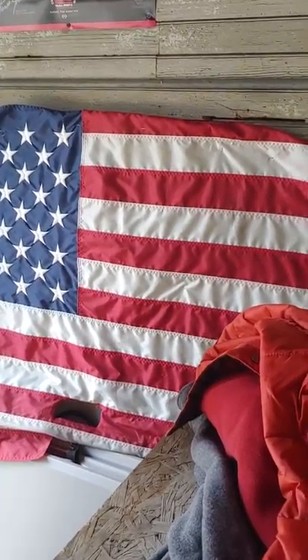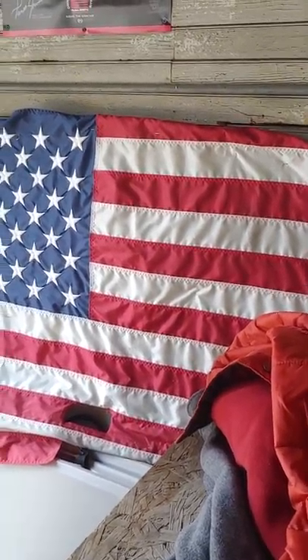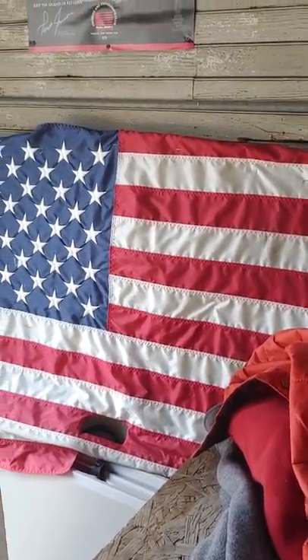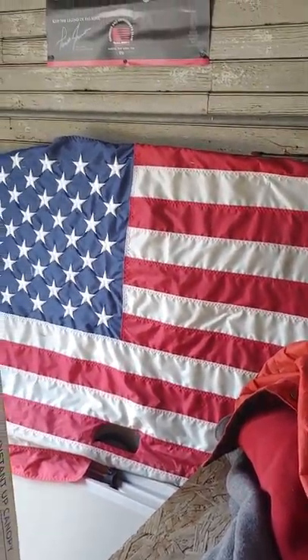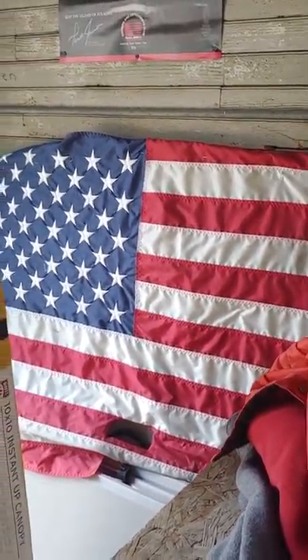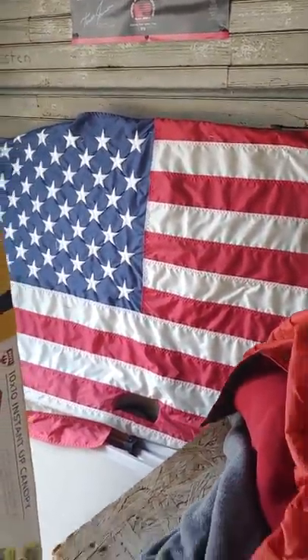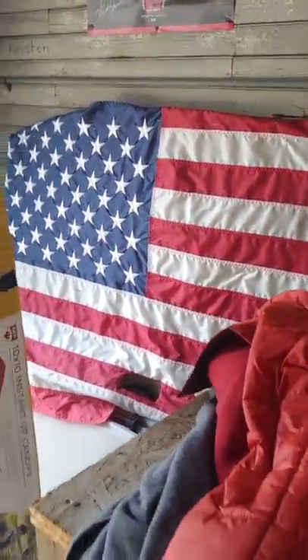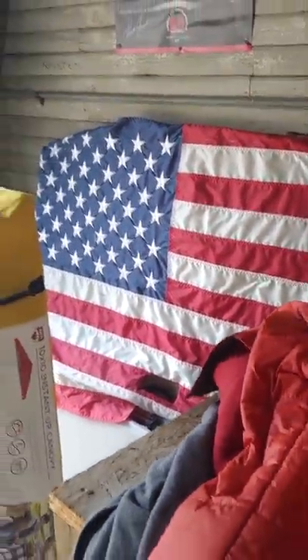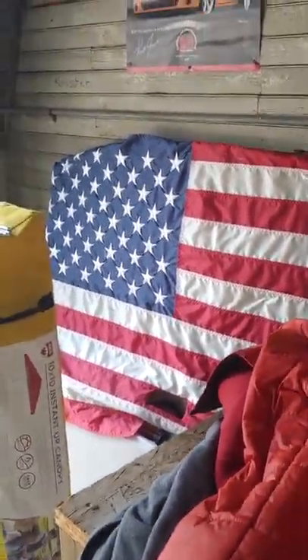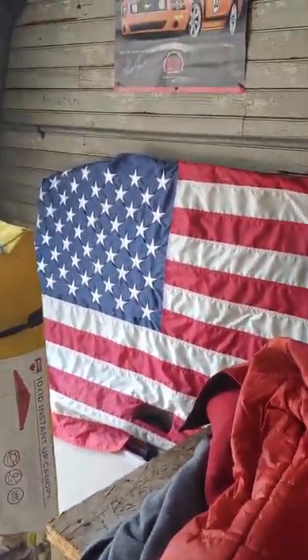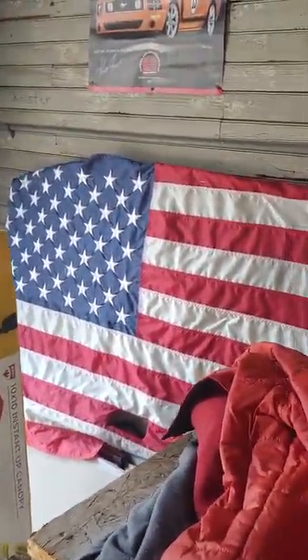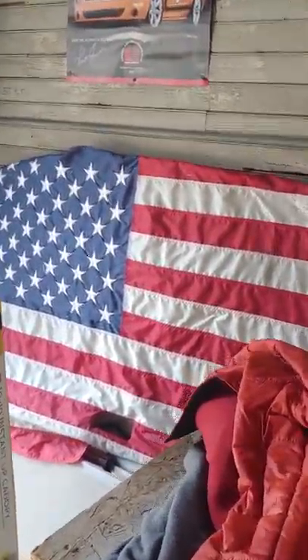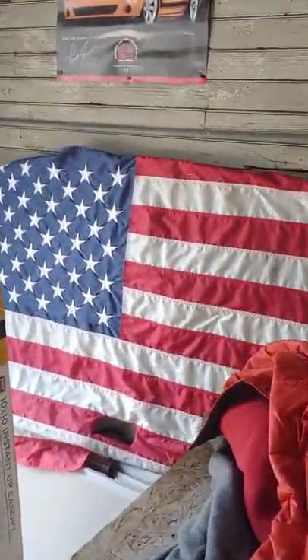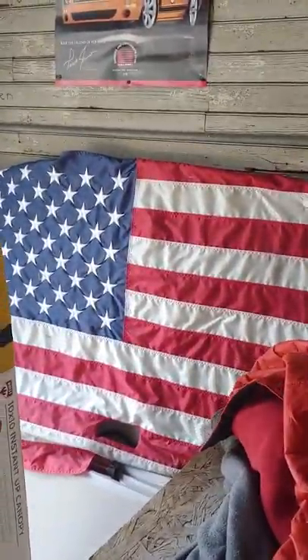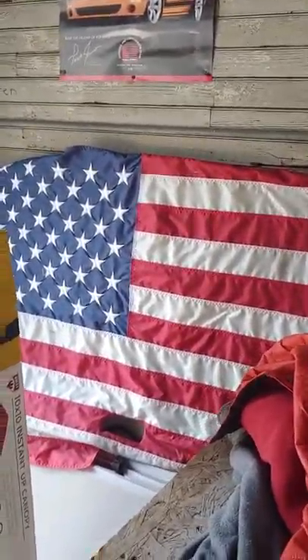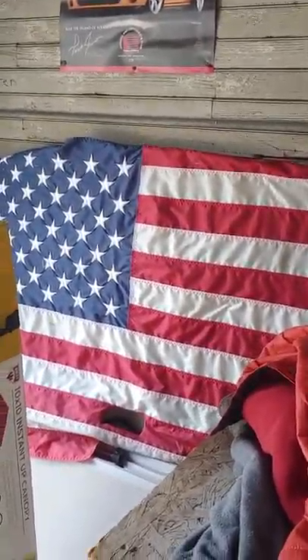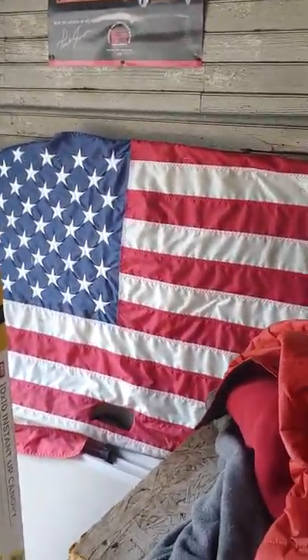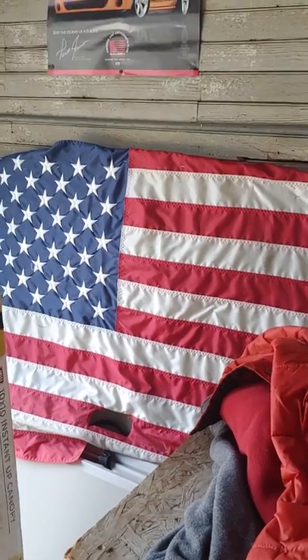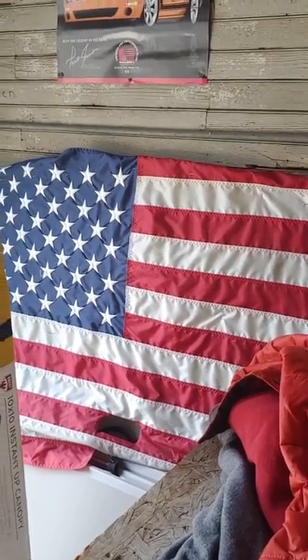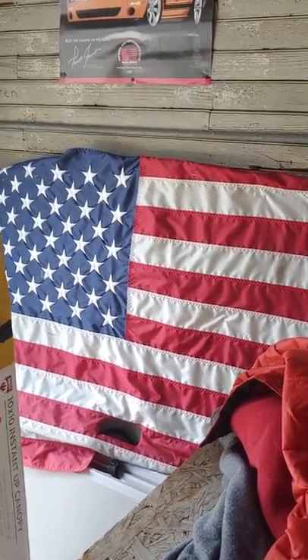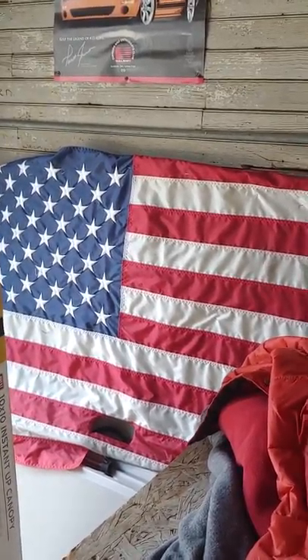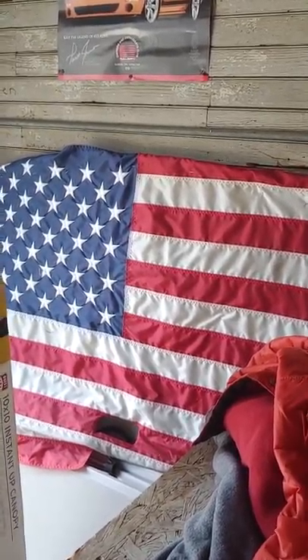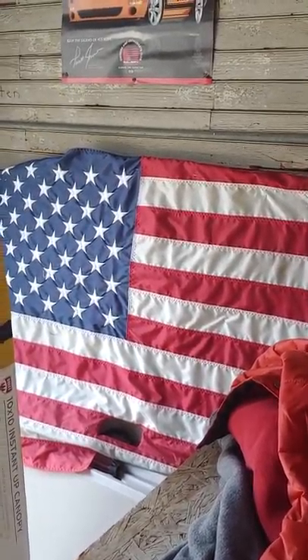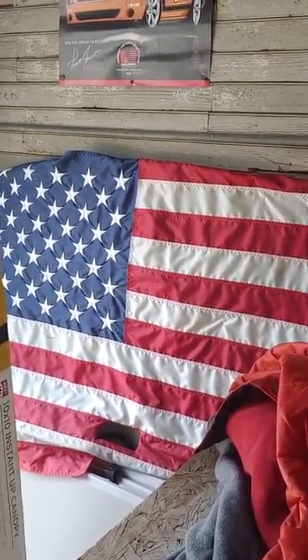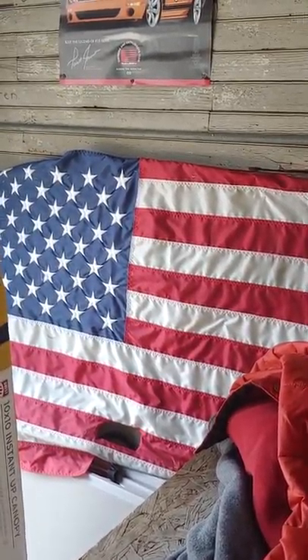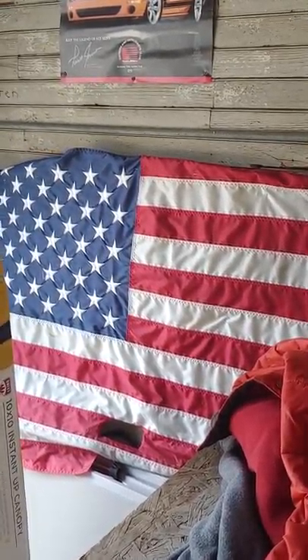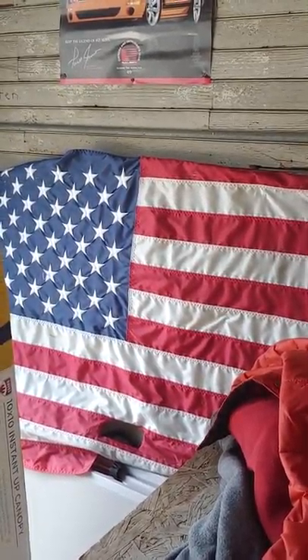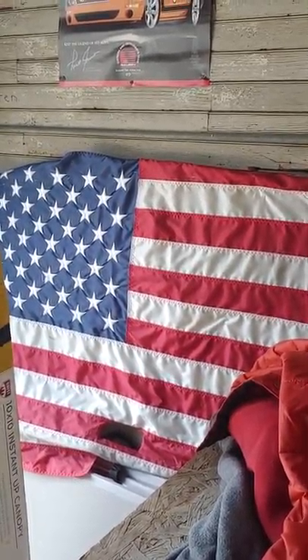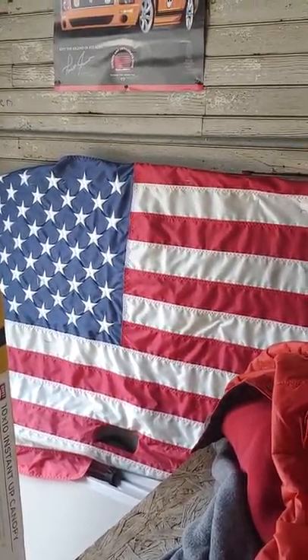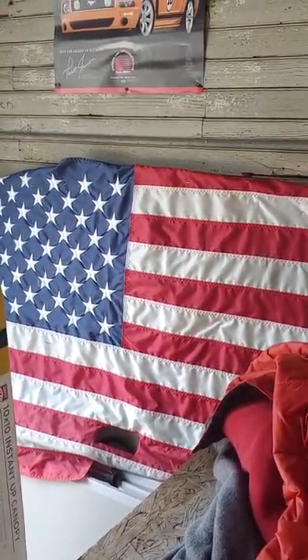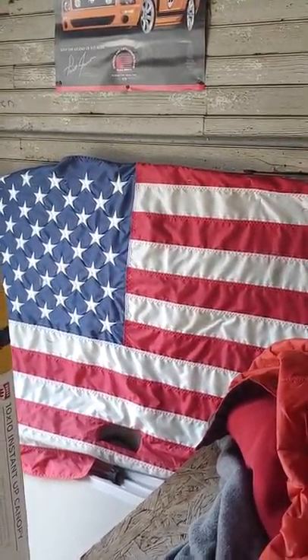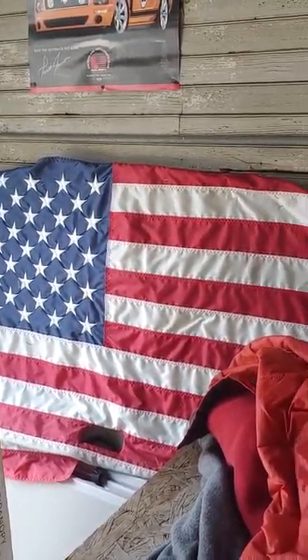Hello everyone out there. Happy Memorial Day. Here's my American flag. Anybody that's served or still serving, my hat's off to you. I thank you.